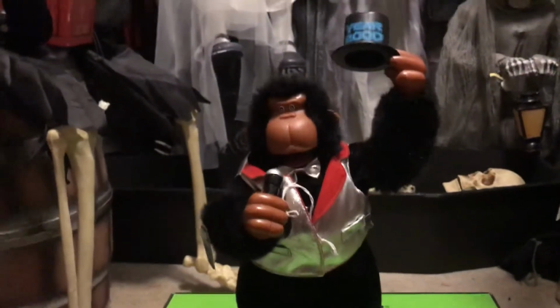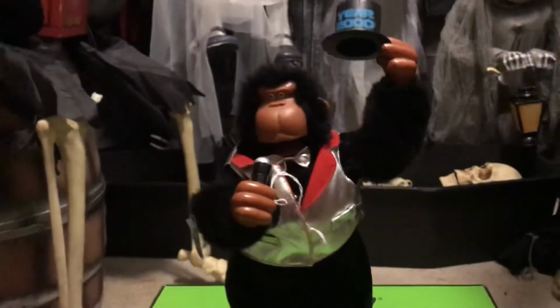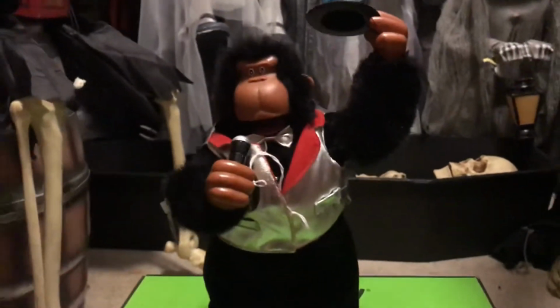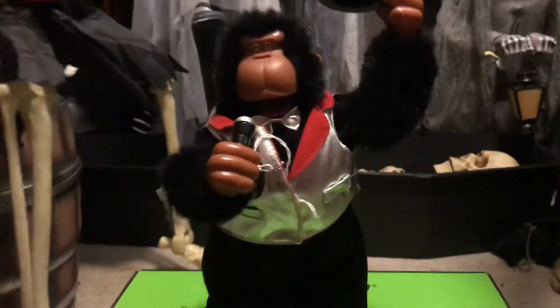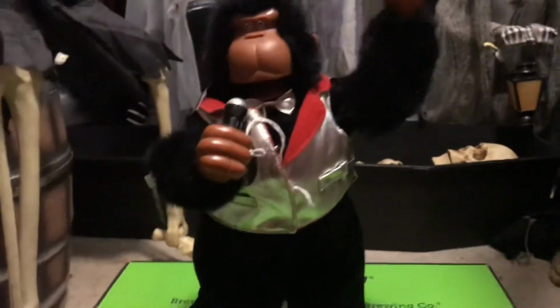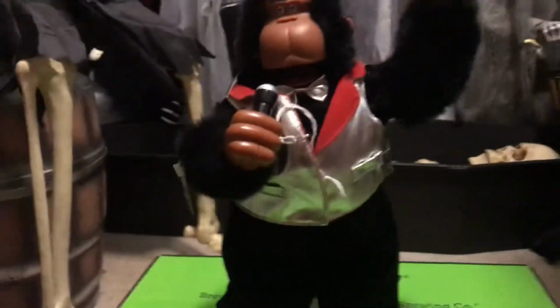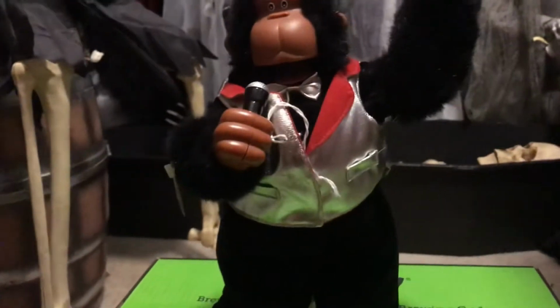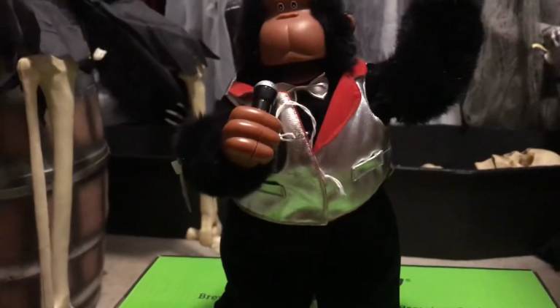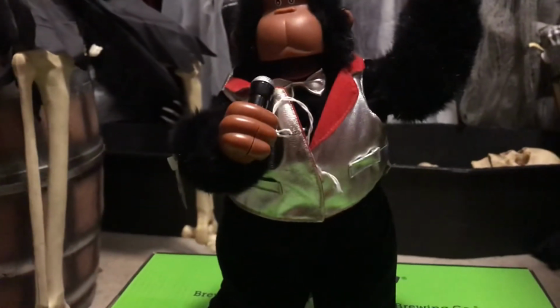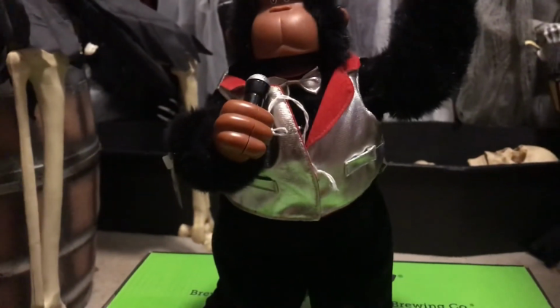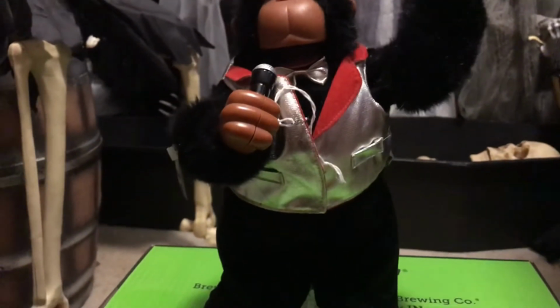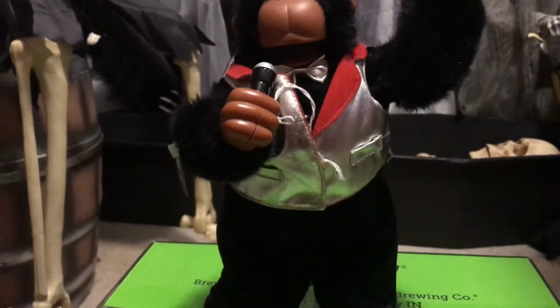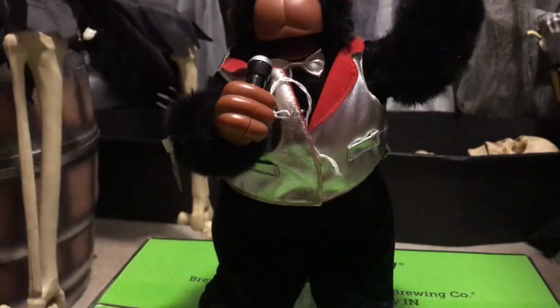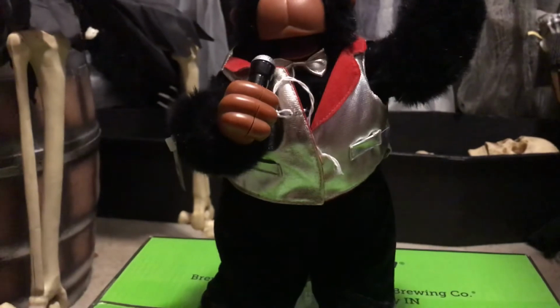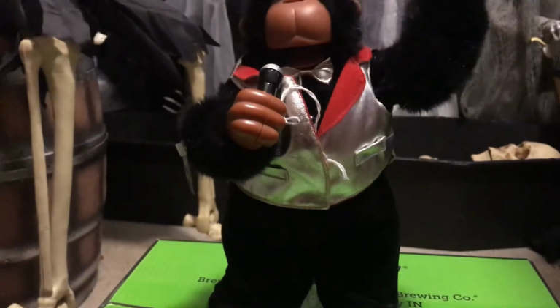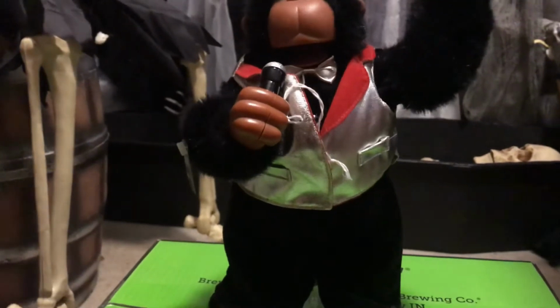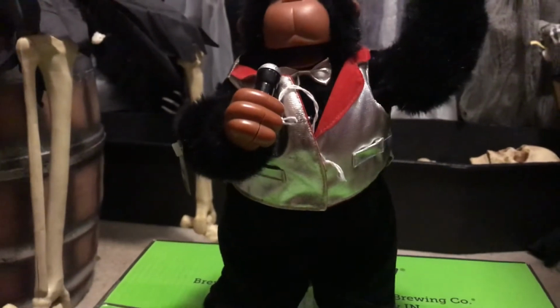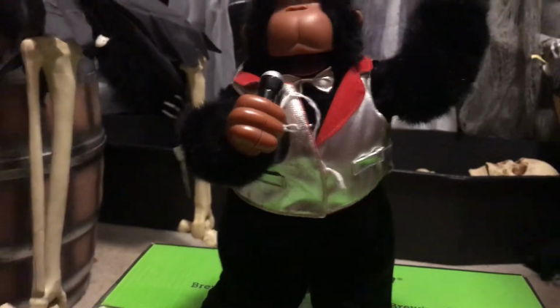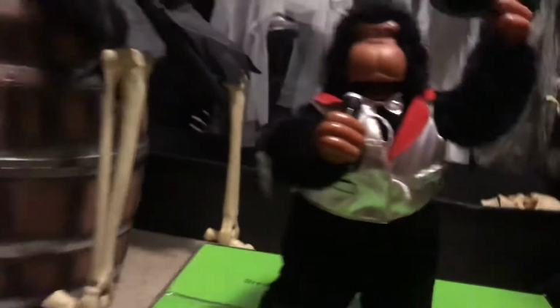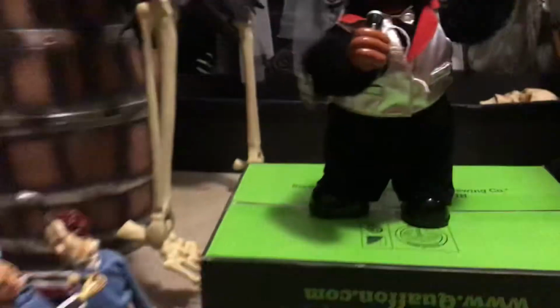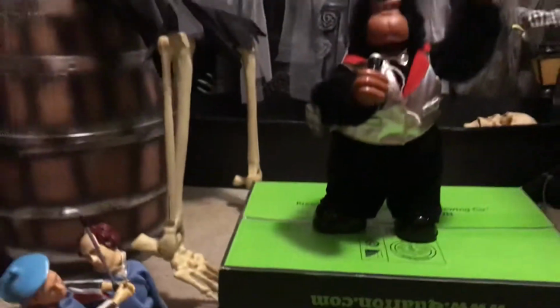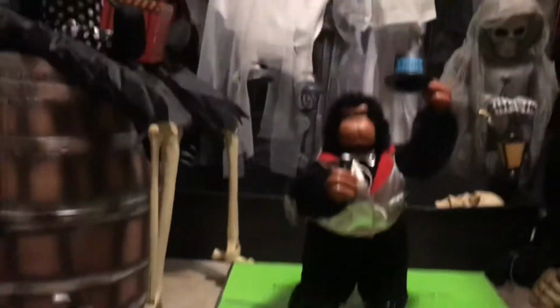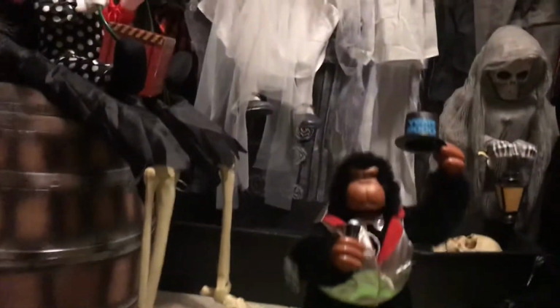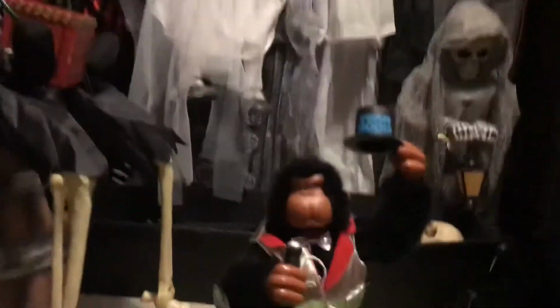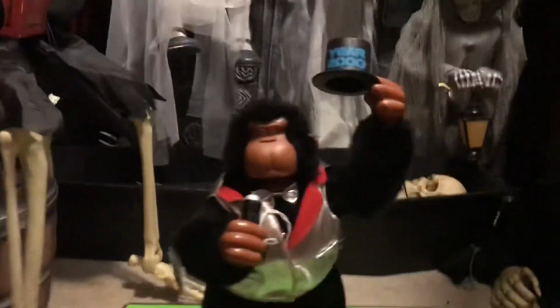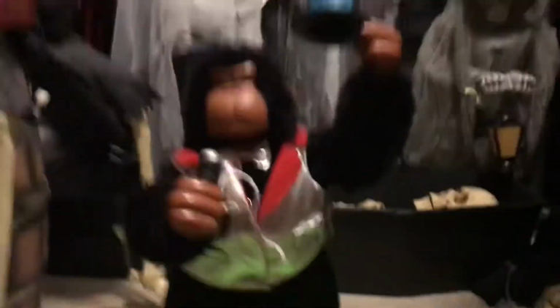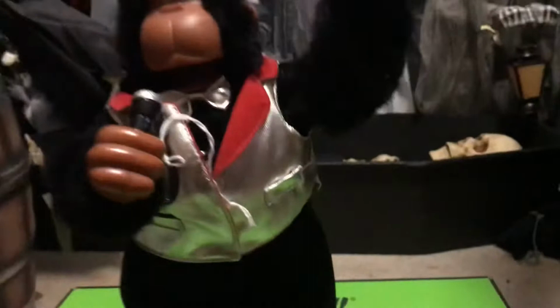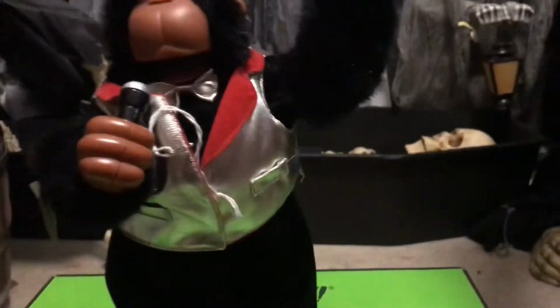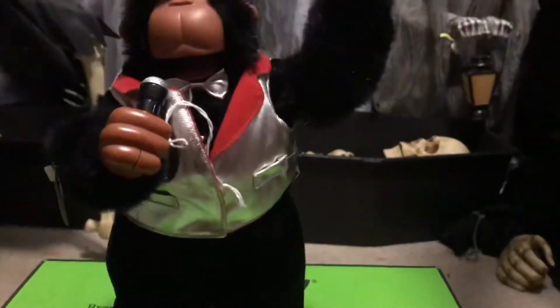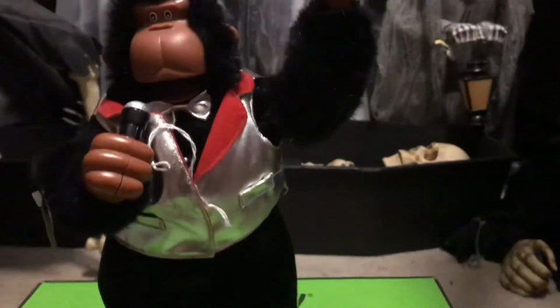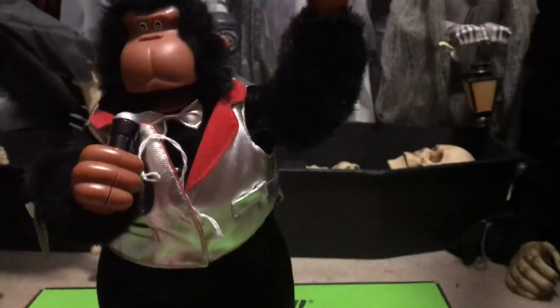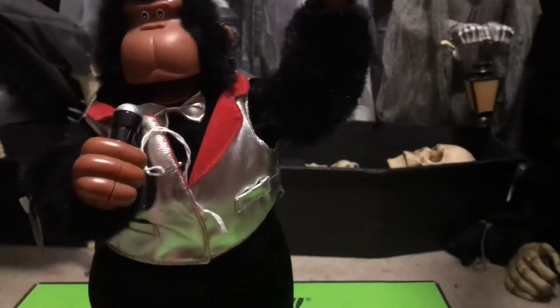Hey guys, the Halloween Guy back with a review. Today I'm doing a review of this animated year 2000 gorilla. I'm just gonna call it Animated Dancing Gorilla, because I don't know what company makes it.